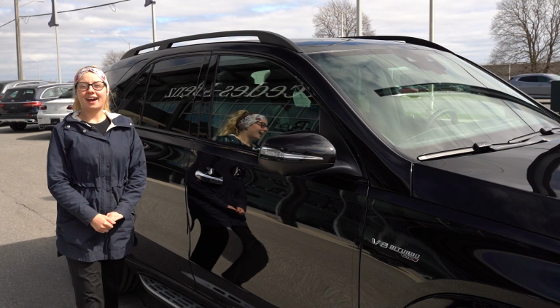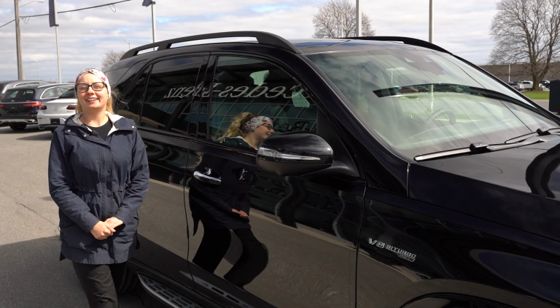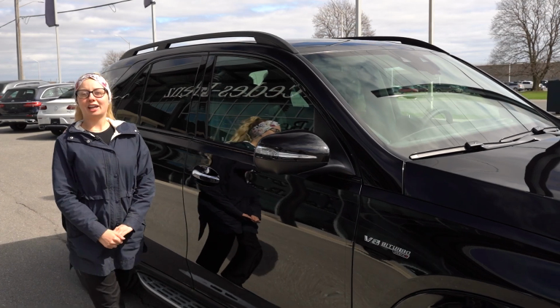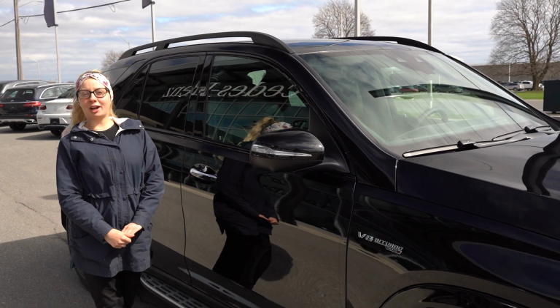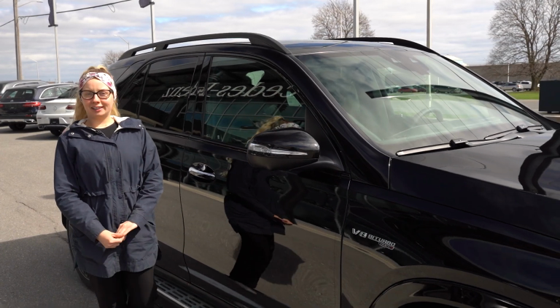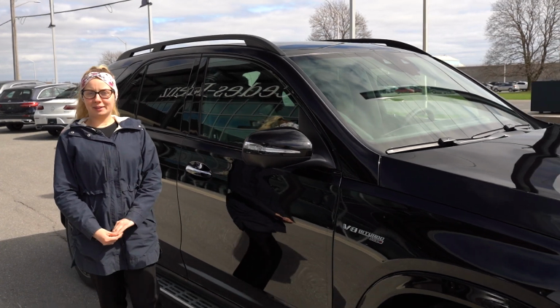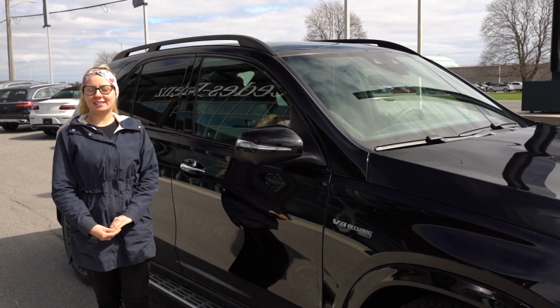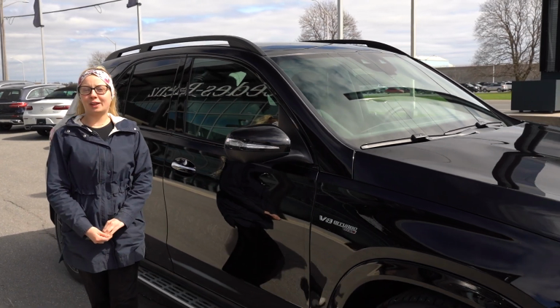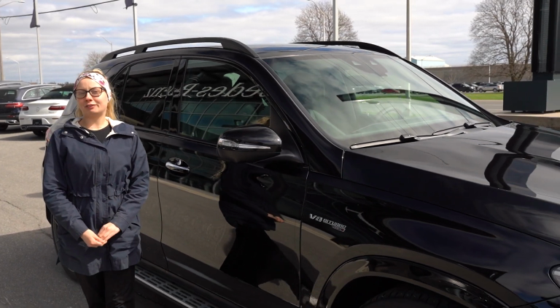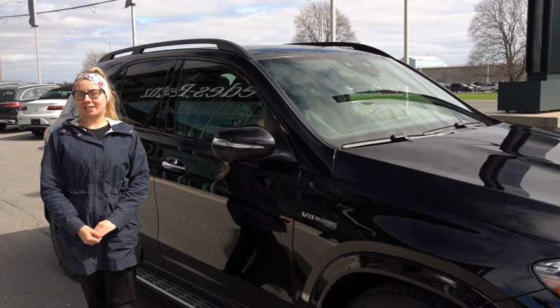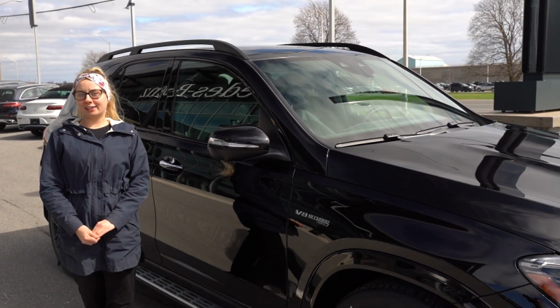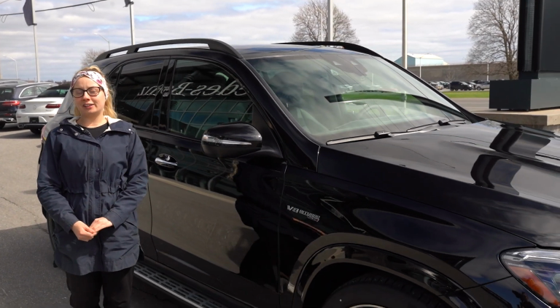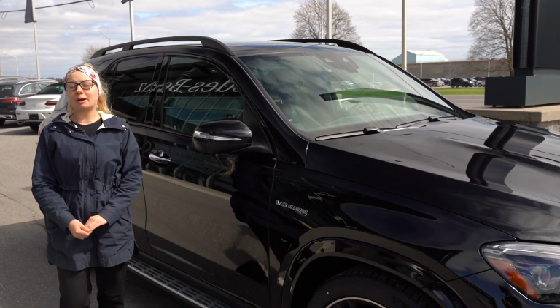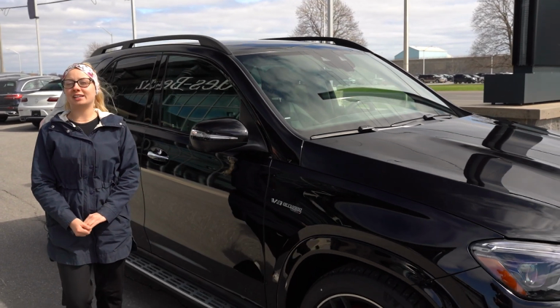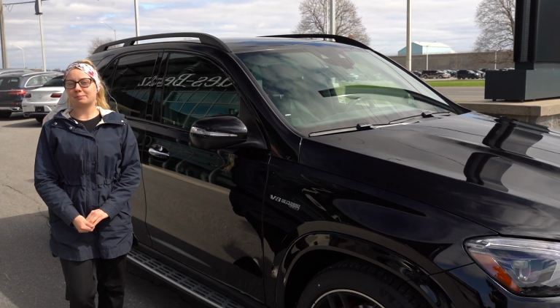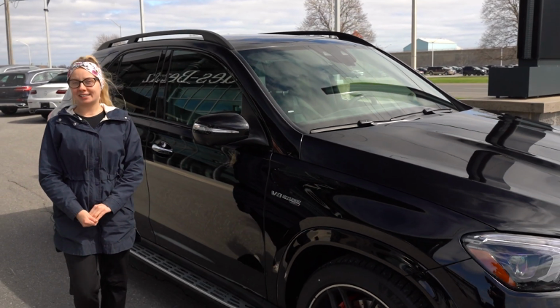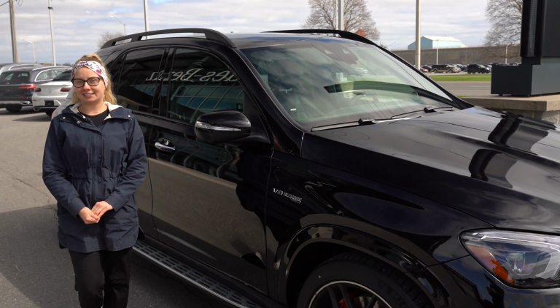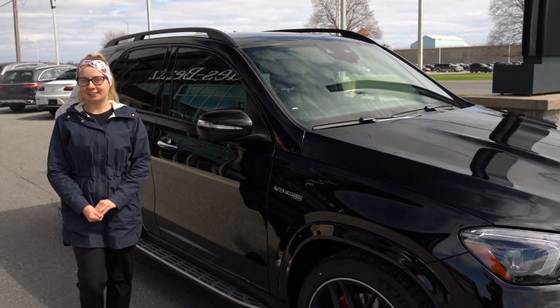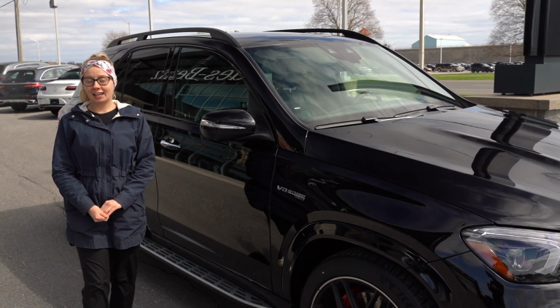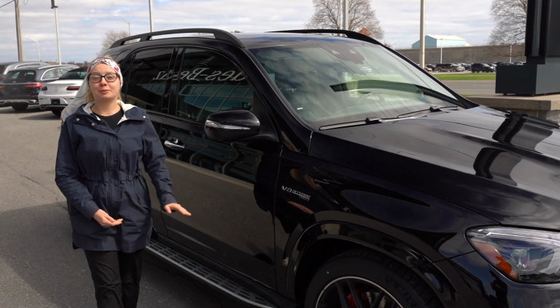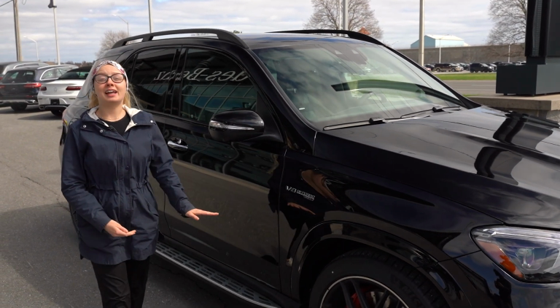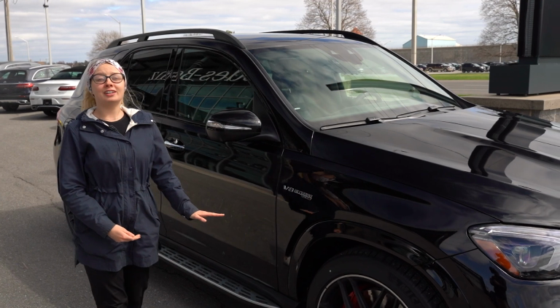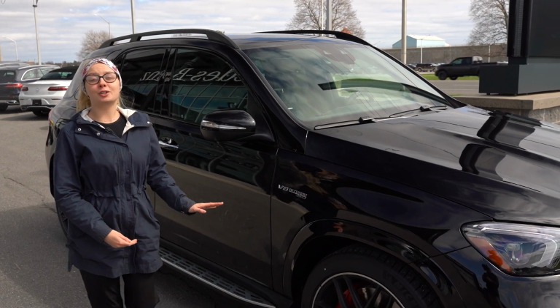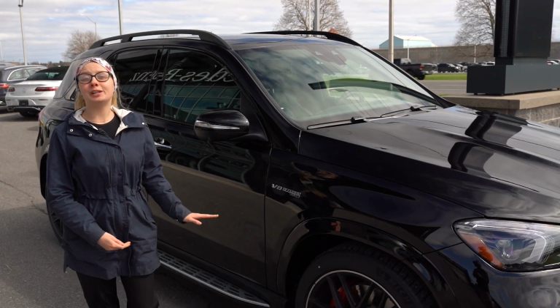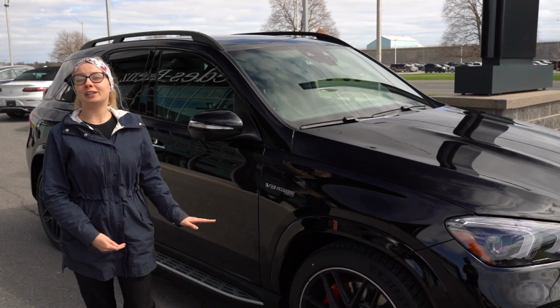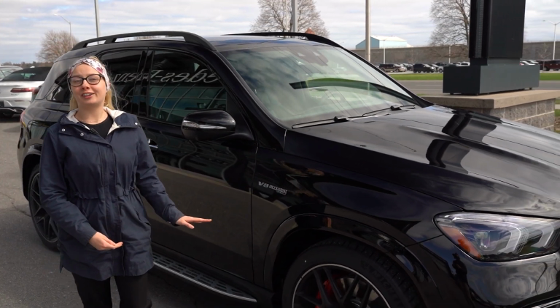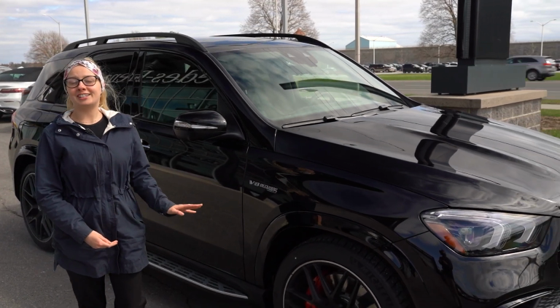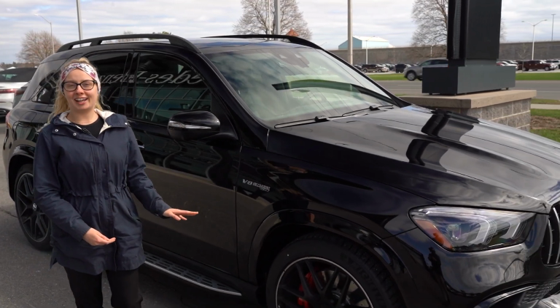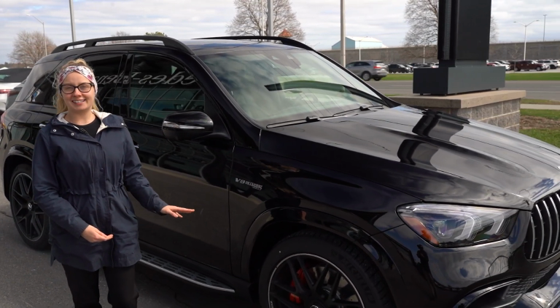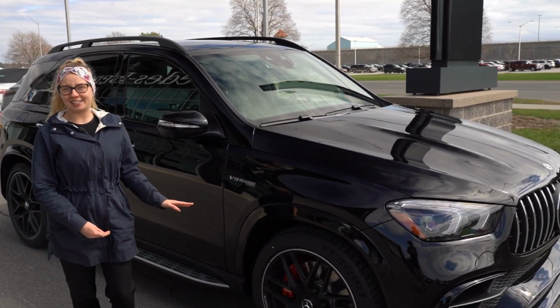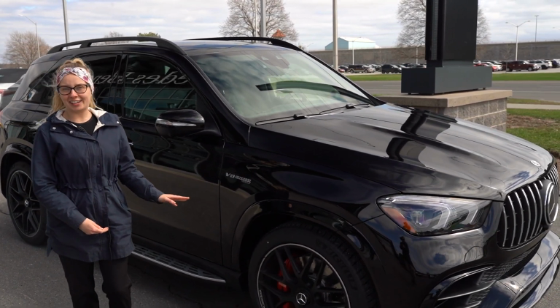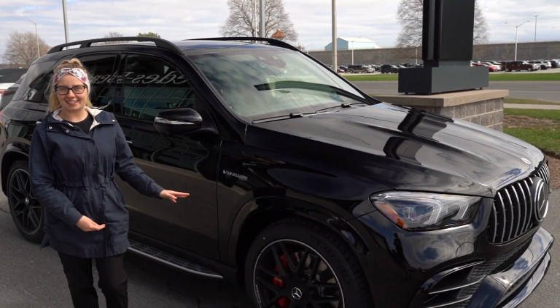Hi, I'm Riley, the business development representative here at Mercedes-Benz Kingston. And to my left is our 2023 GLE 63 S.